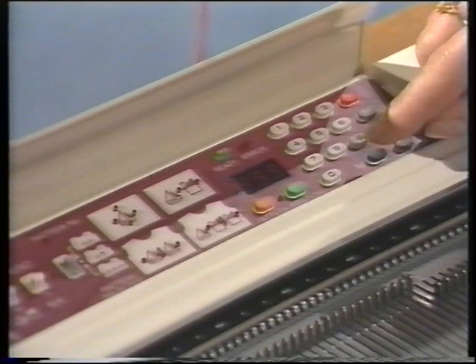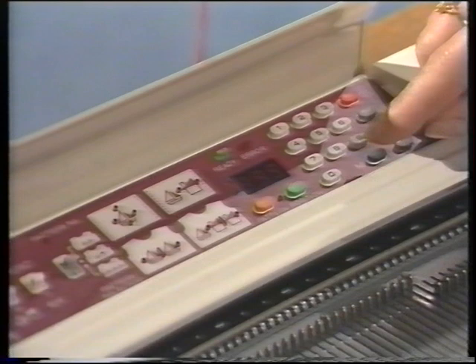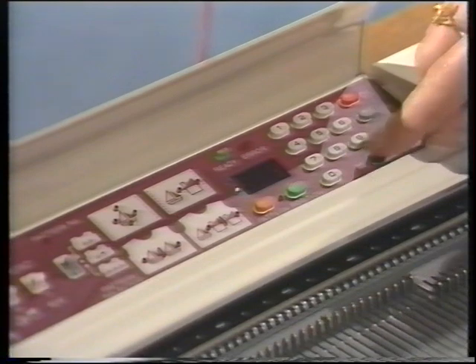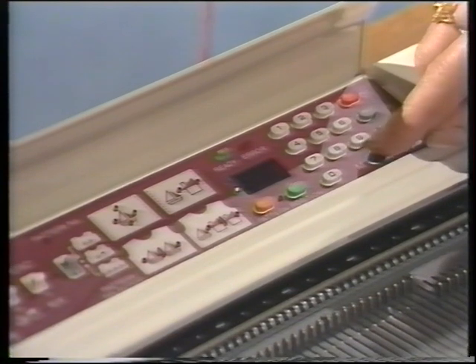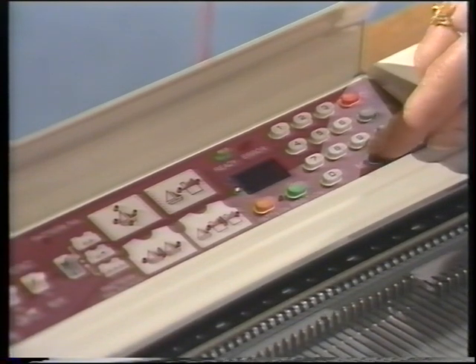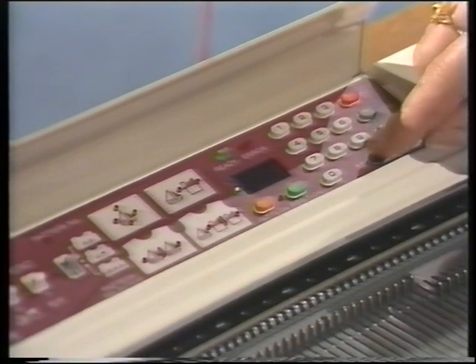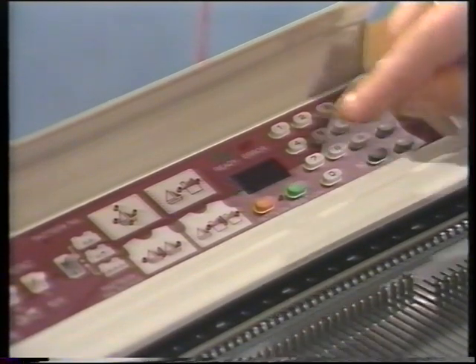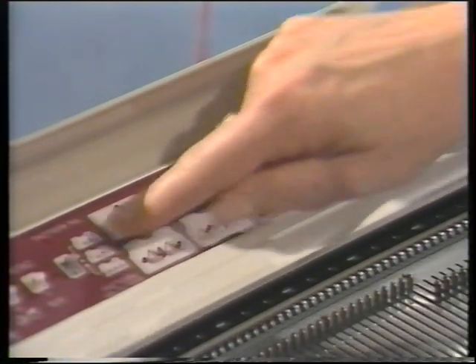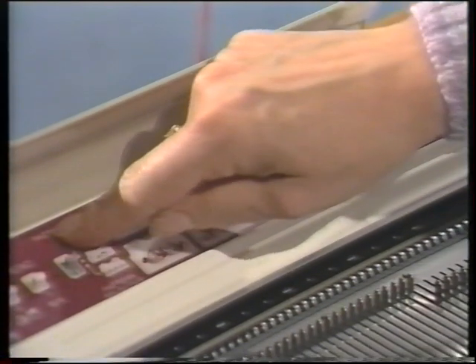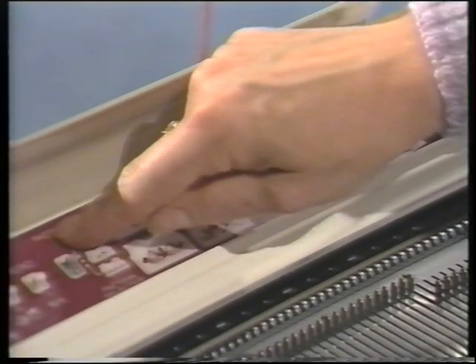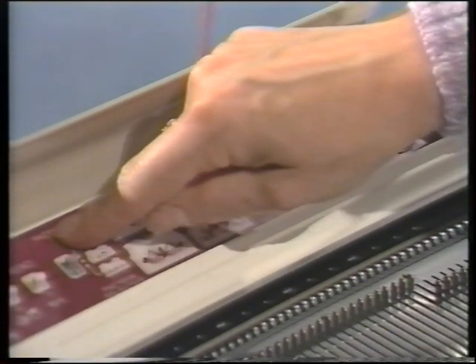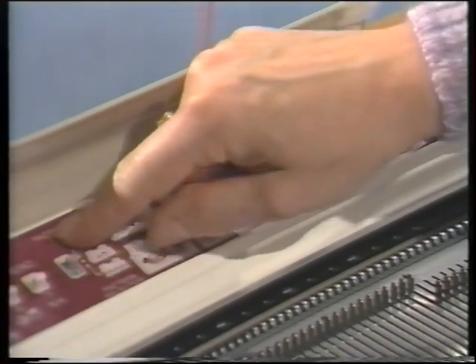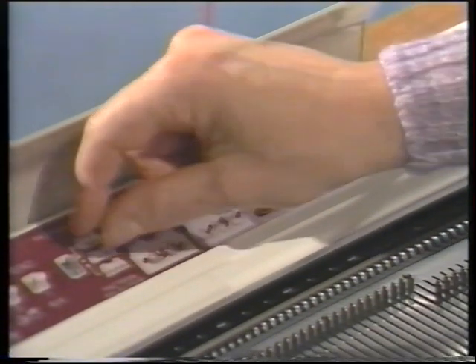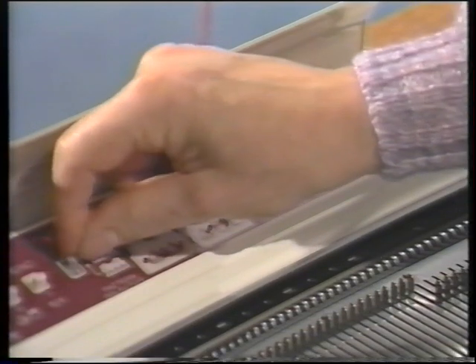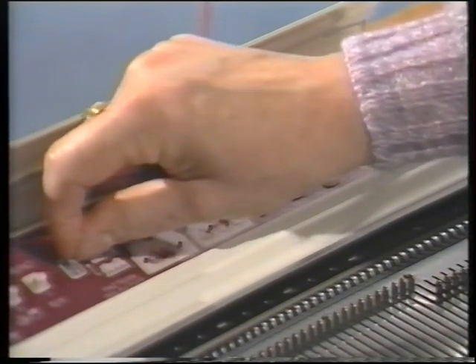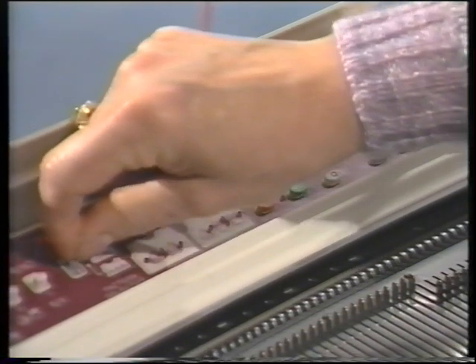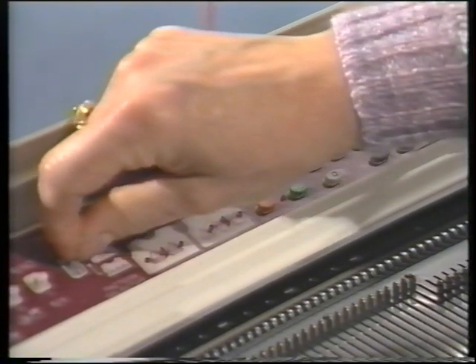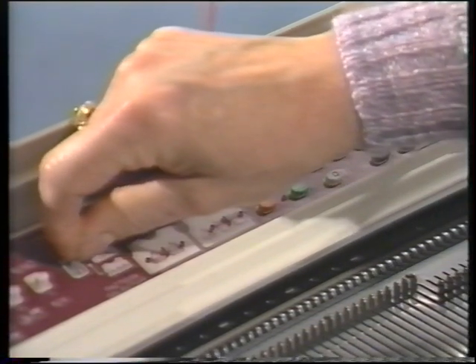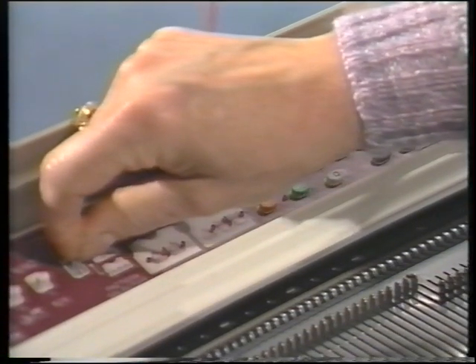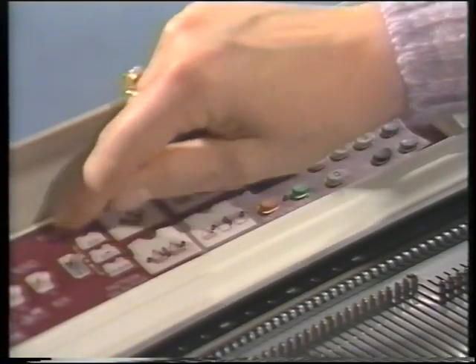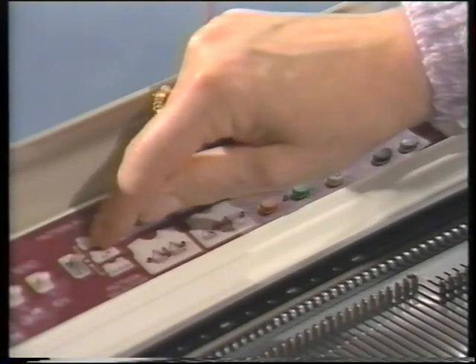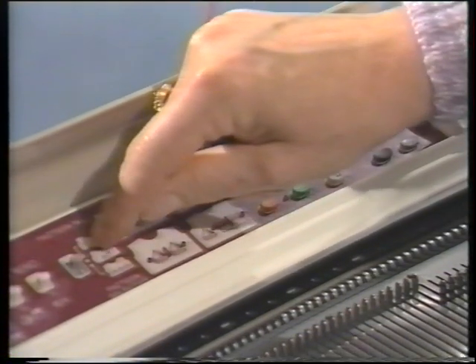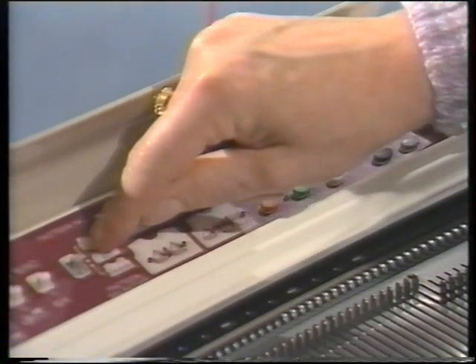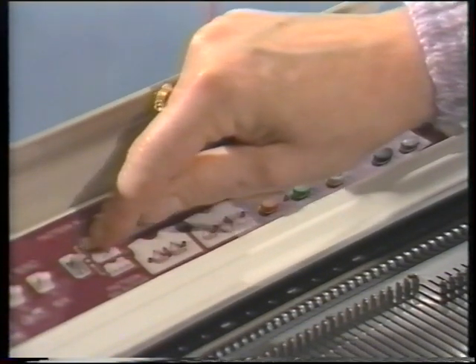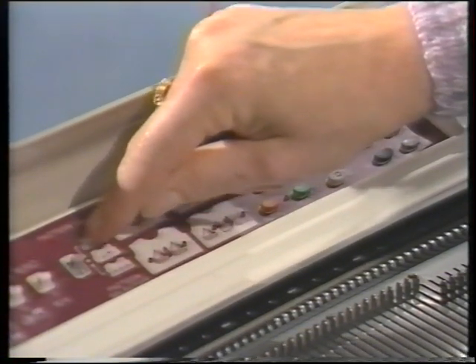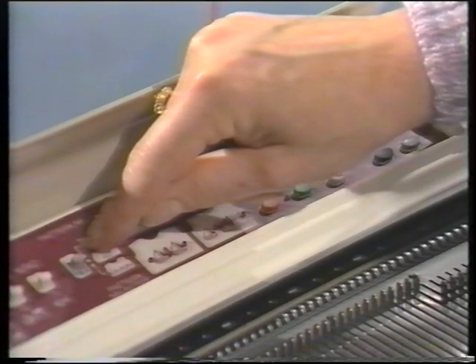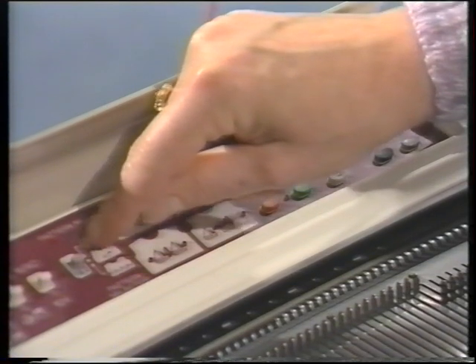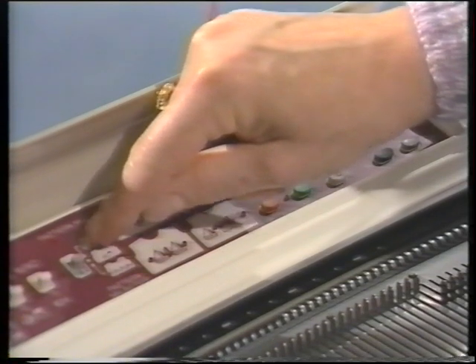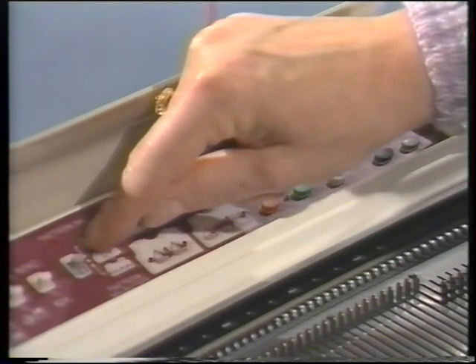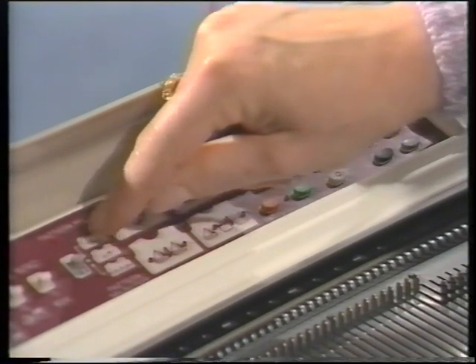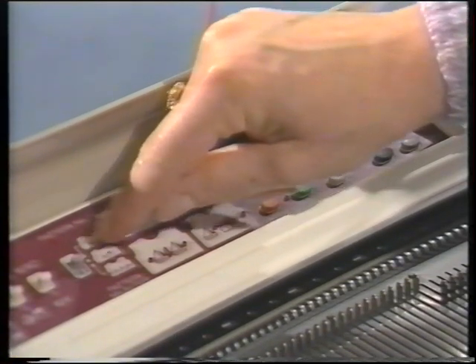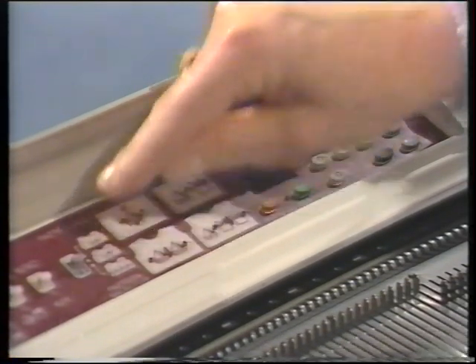Press the memory button. The pattern number light comes on. We'll put the pattern selector switch to the middle, opposite the house and the boat. Two motifs, A and B.